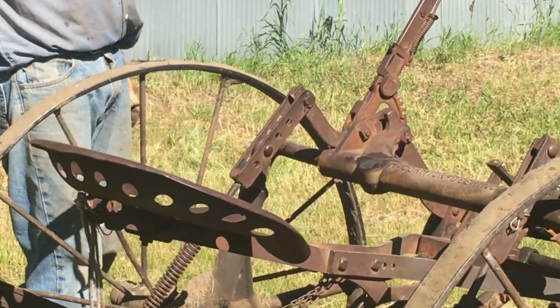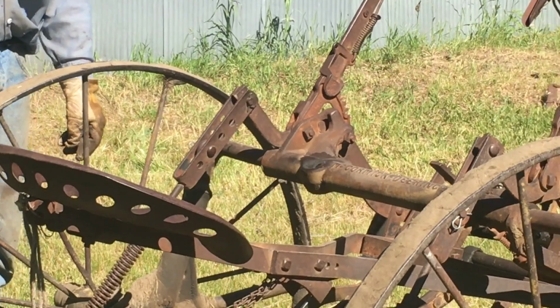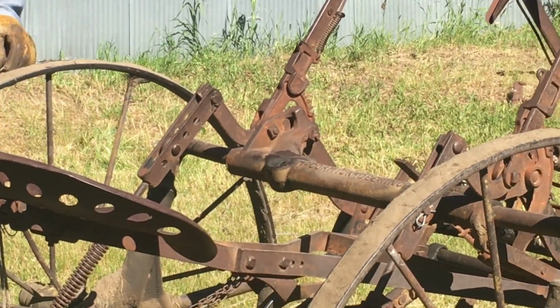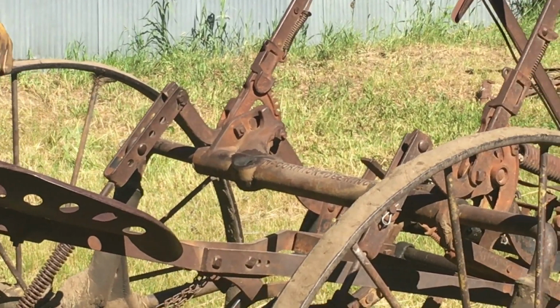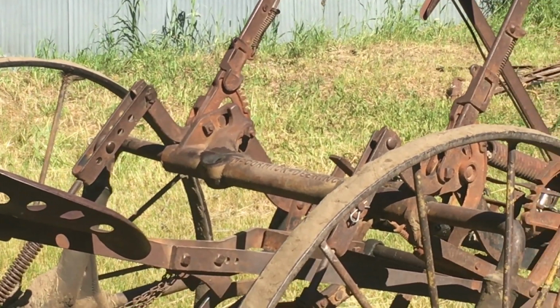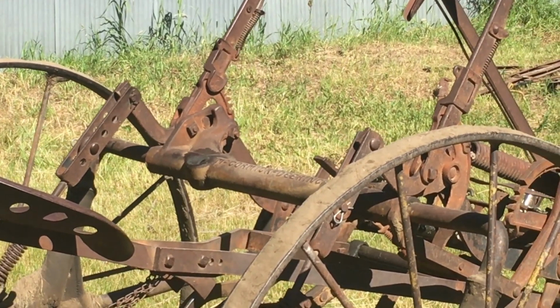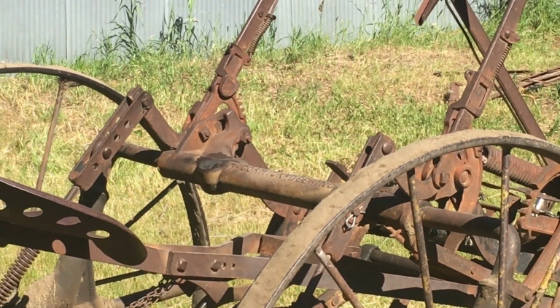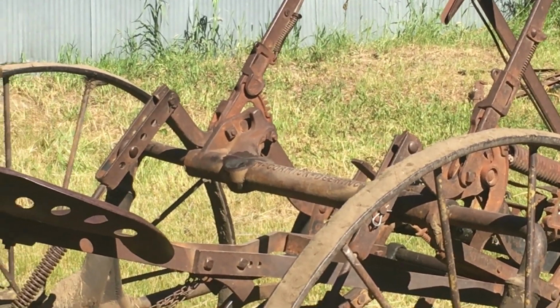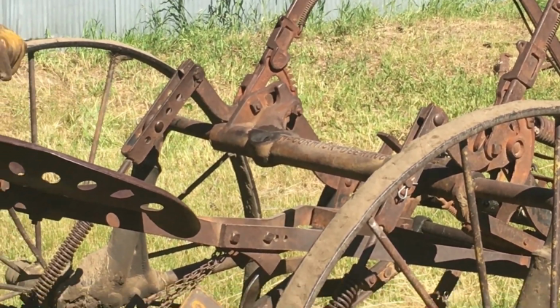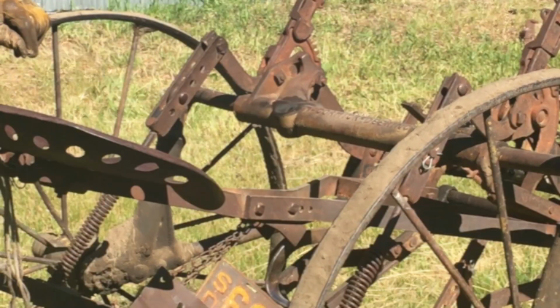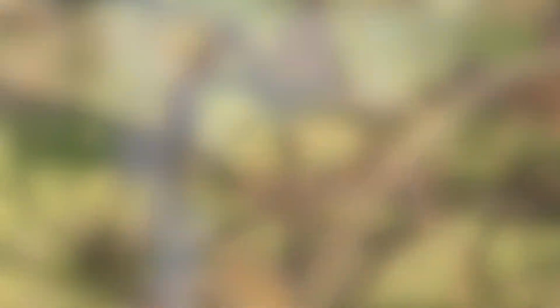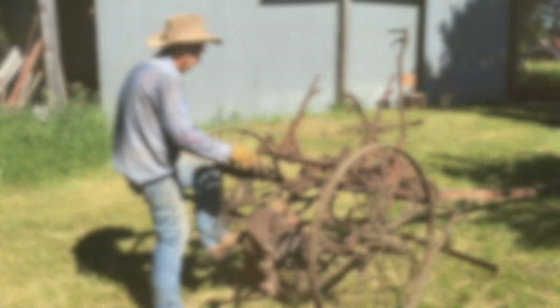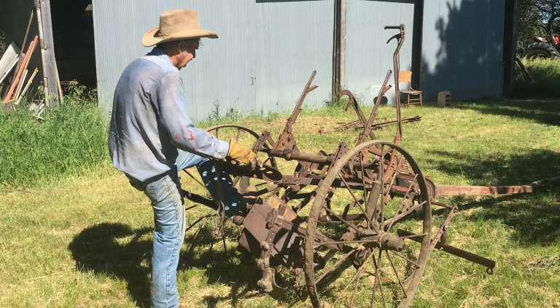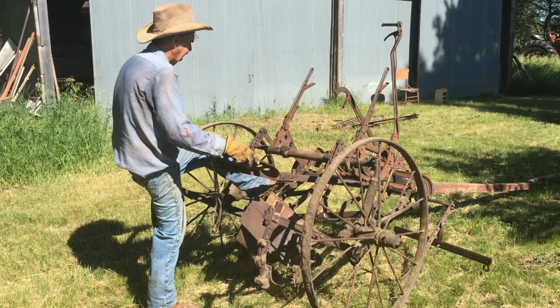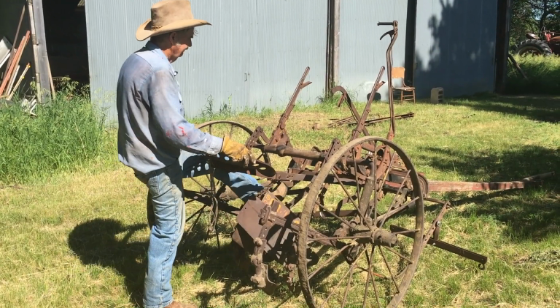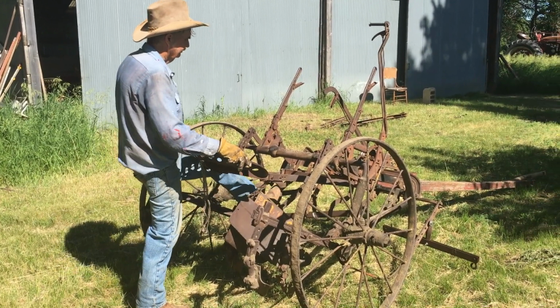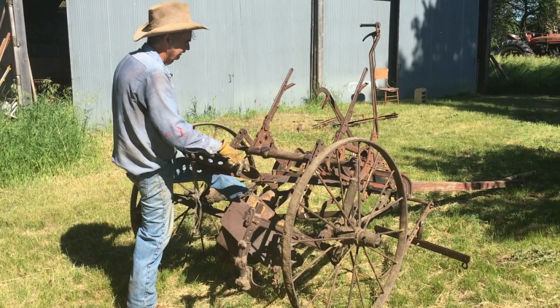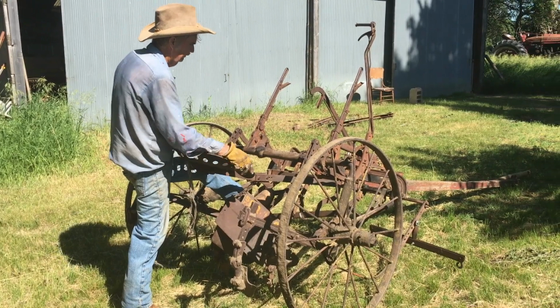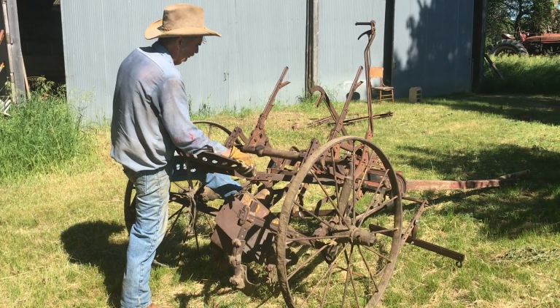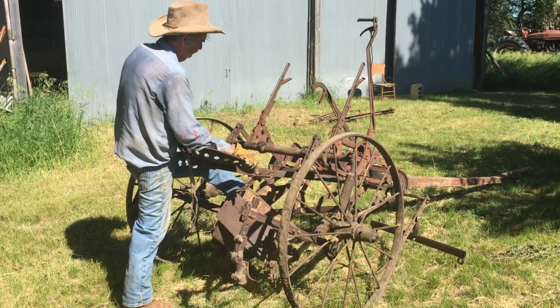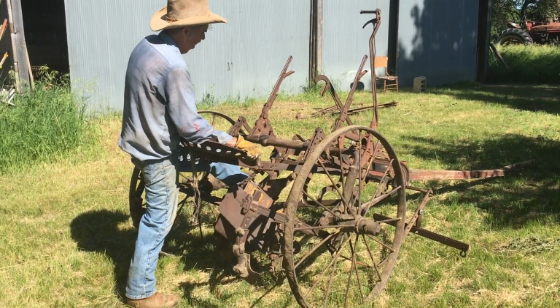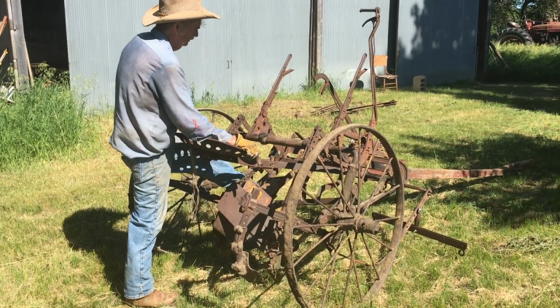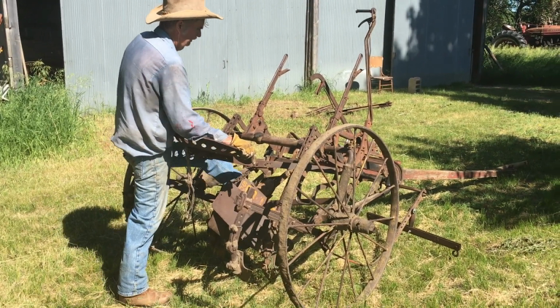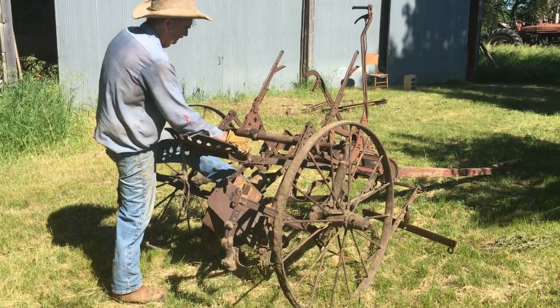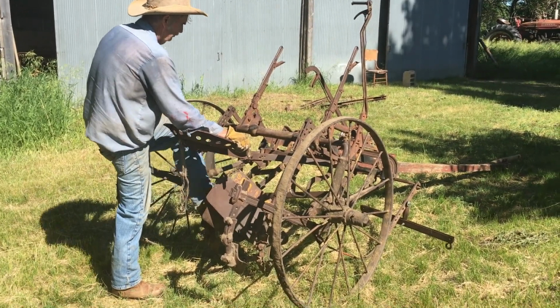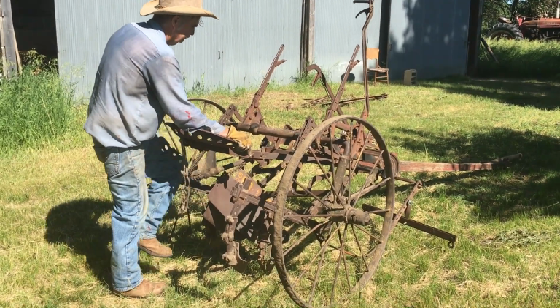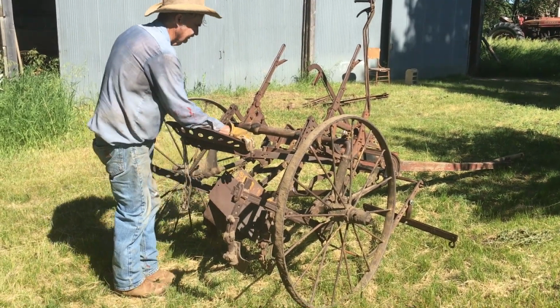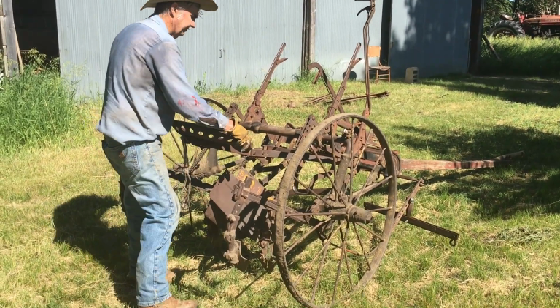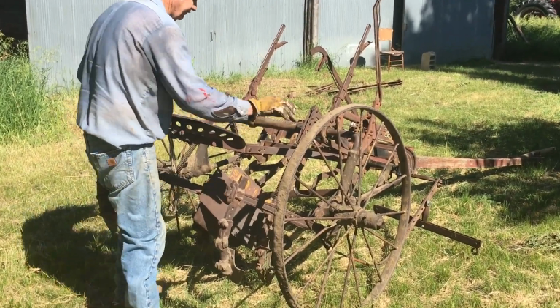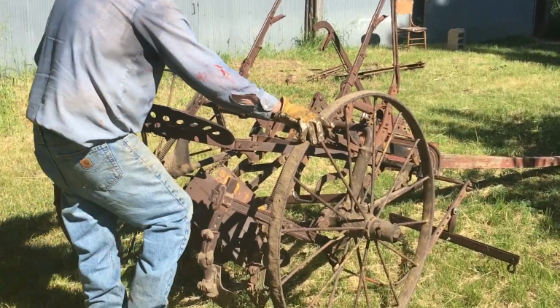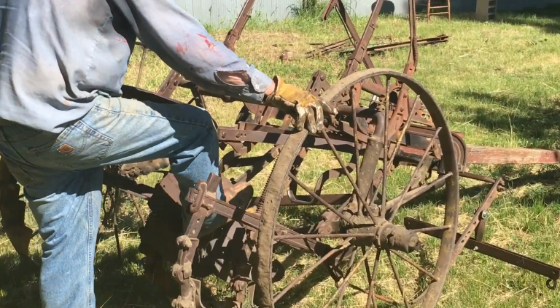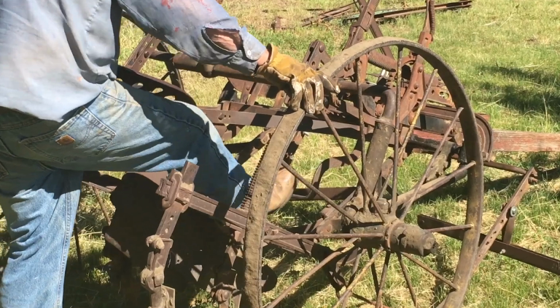You'd whittle yourself another wooden peg and put it in. Some cultivators have levers or stirrups you can put your feet on. This one has two levers where you can steer the cultivator back and forth as you go.